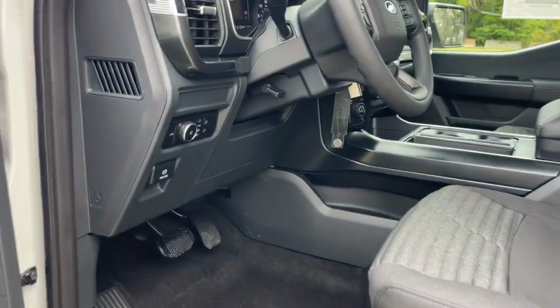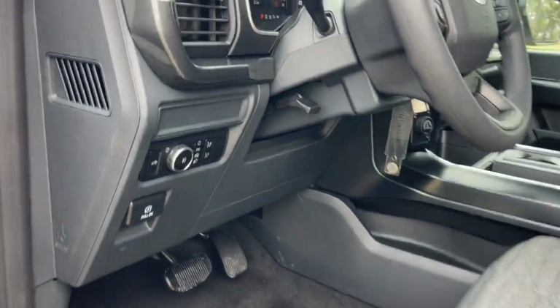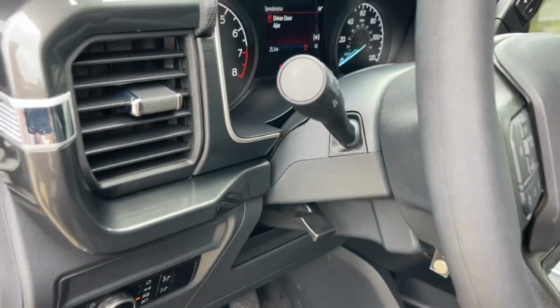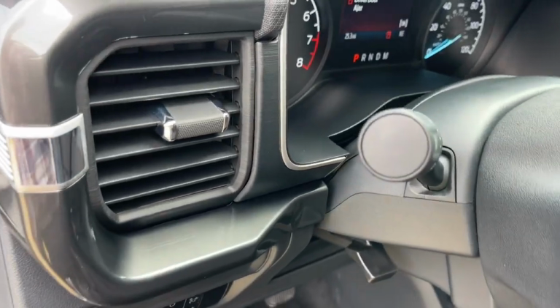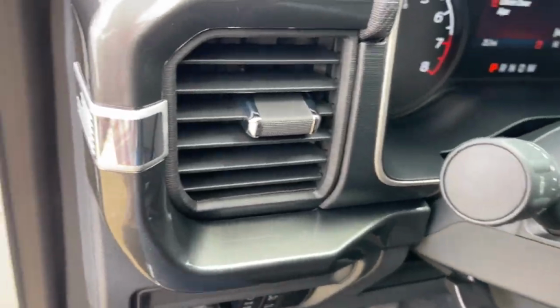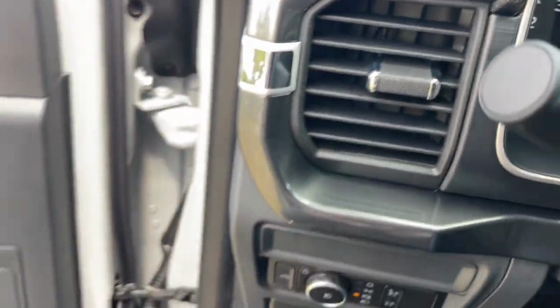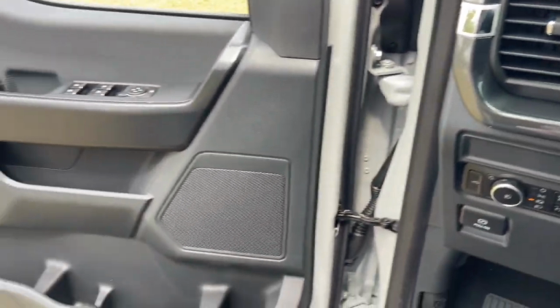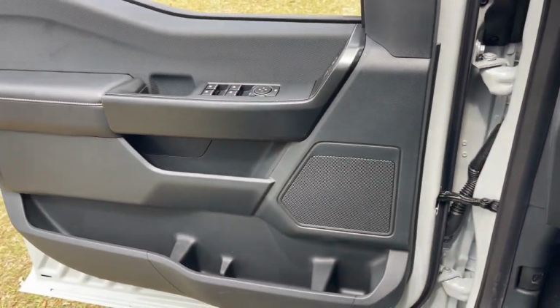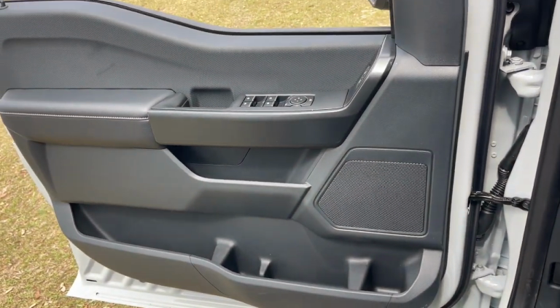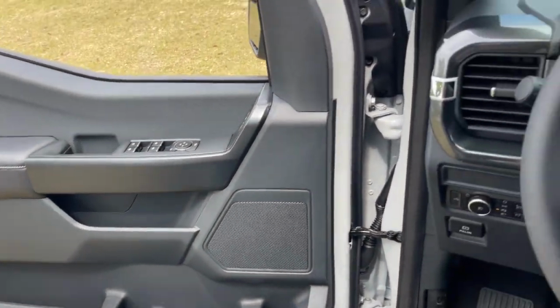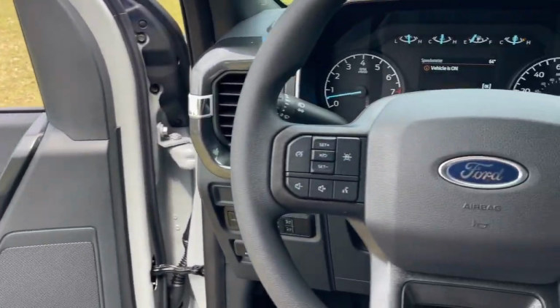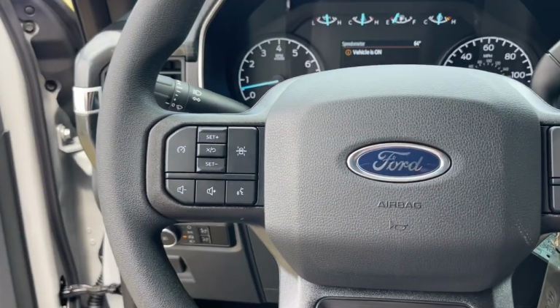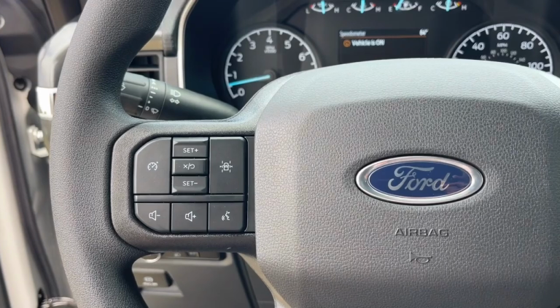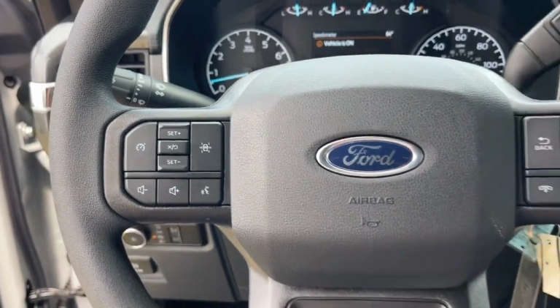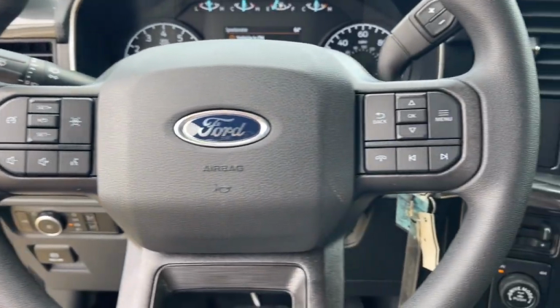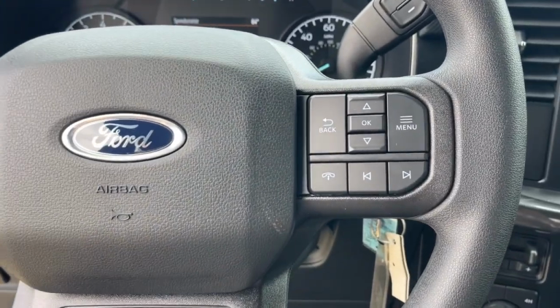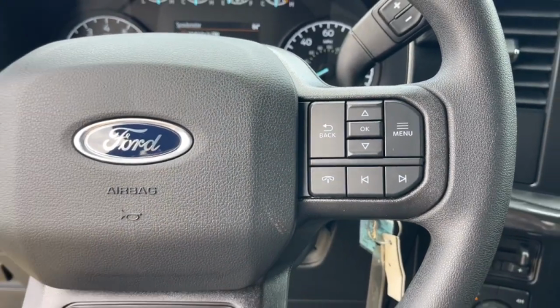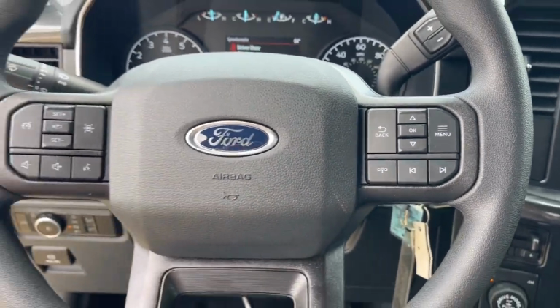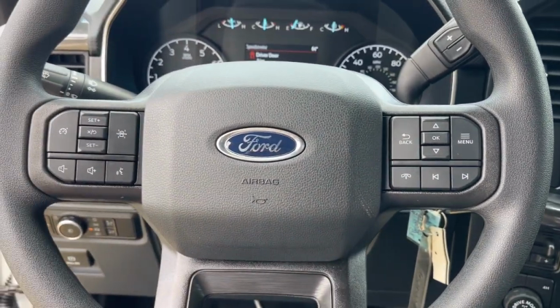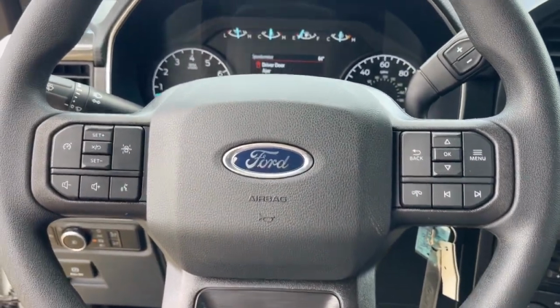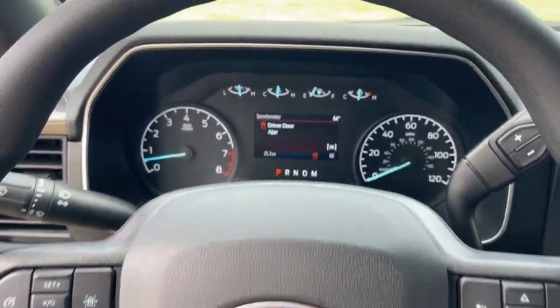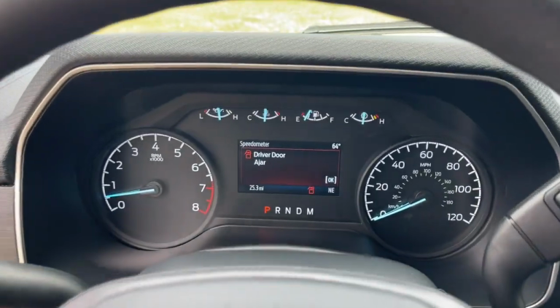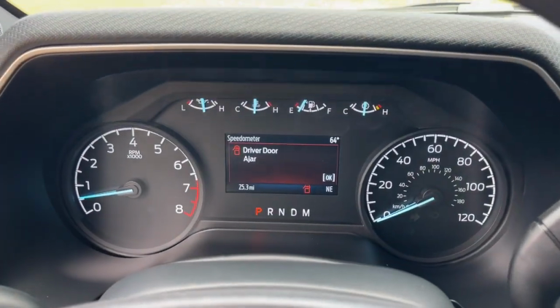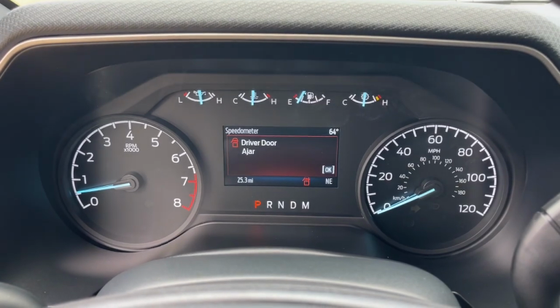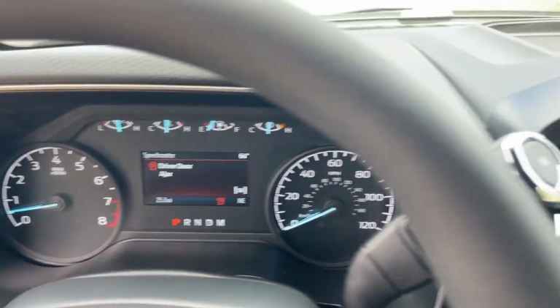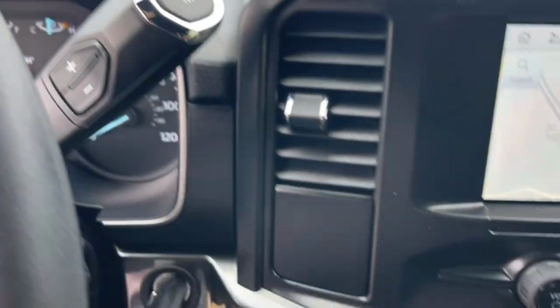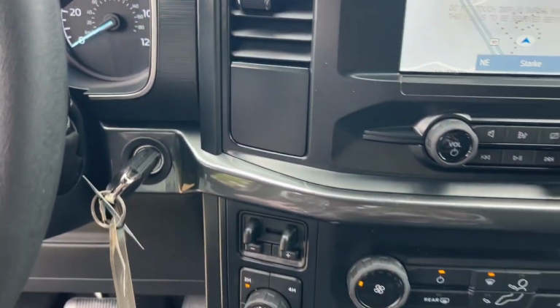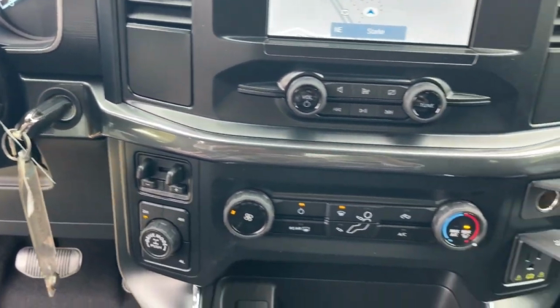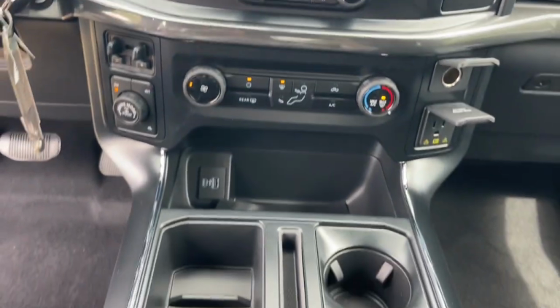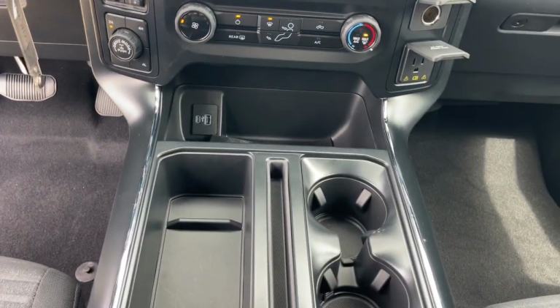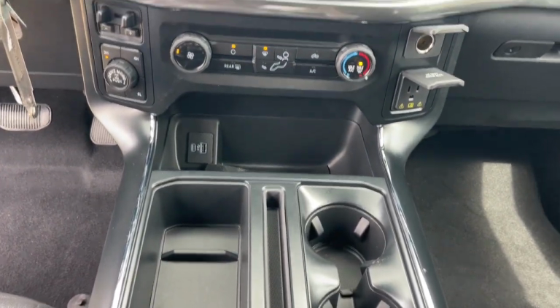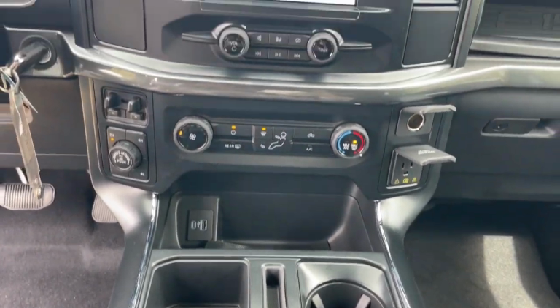The following are some of this vehicle's highlighted options: keyless entry, fog lamps, heated mirrors, 4x4, backup camera, alarm, trailer hitch, aluminum wheels, electronic stability control, and Bluetooth connection.